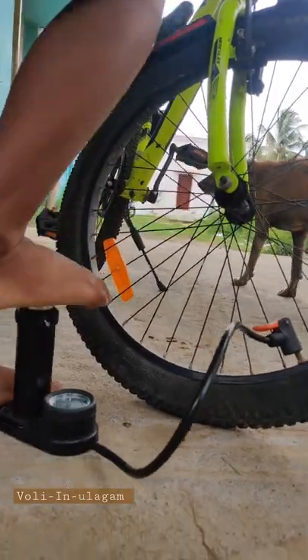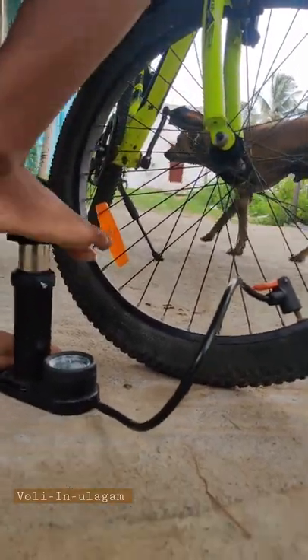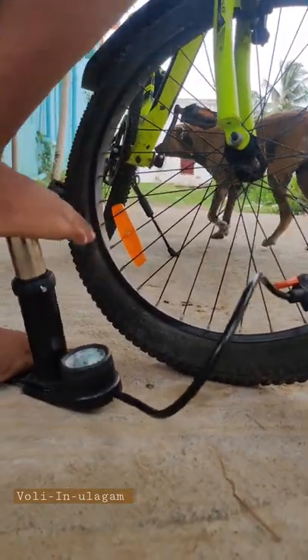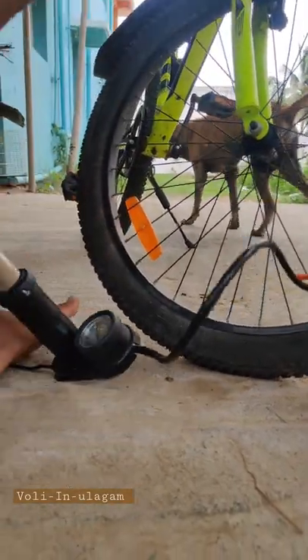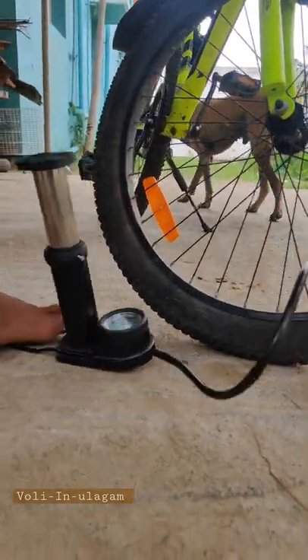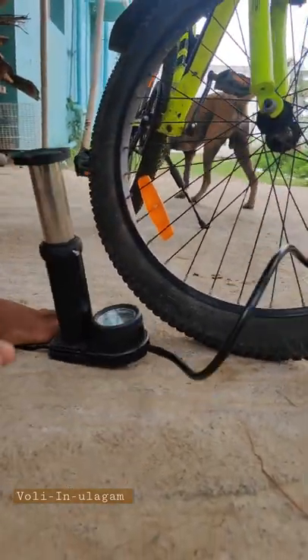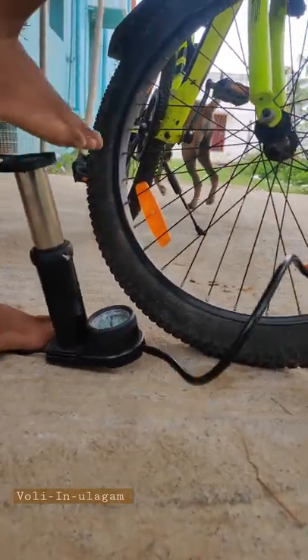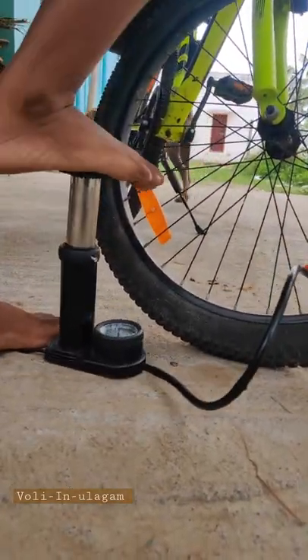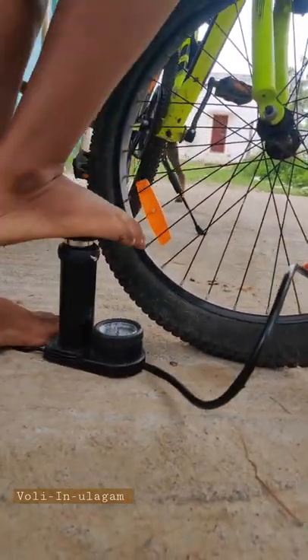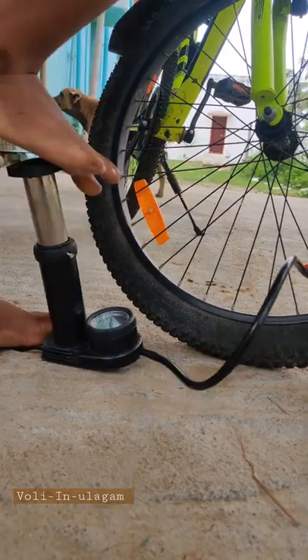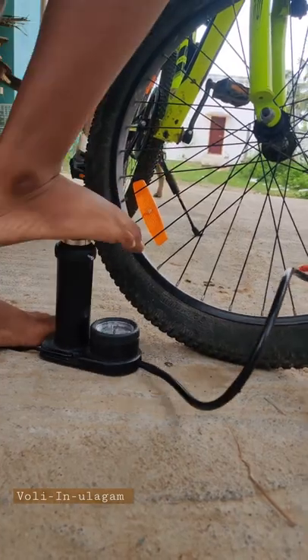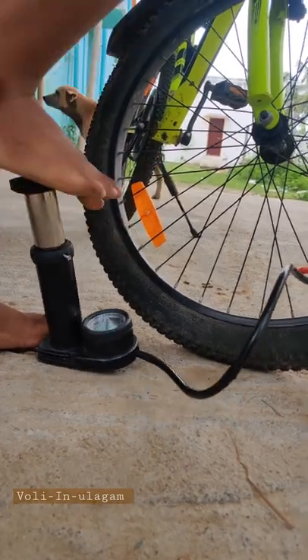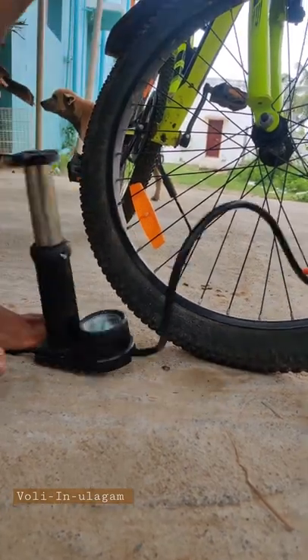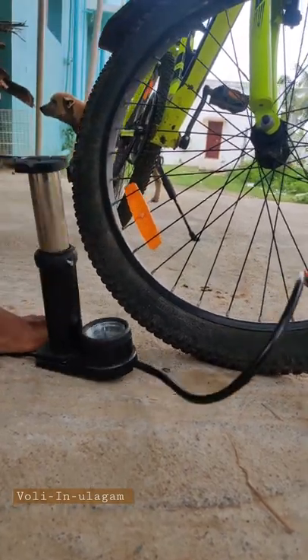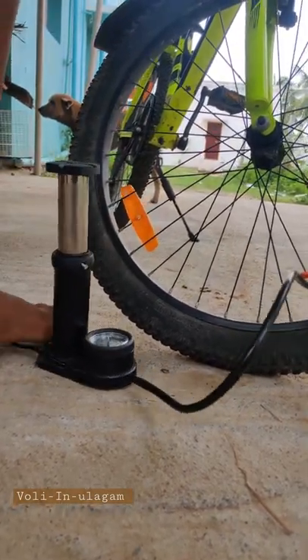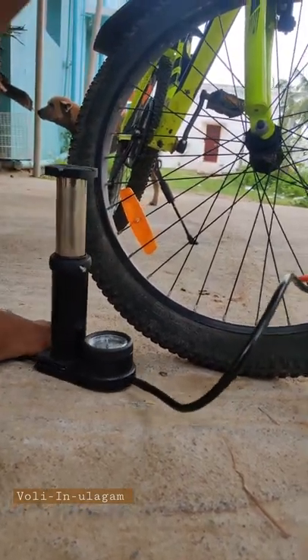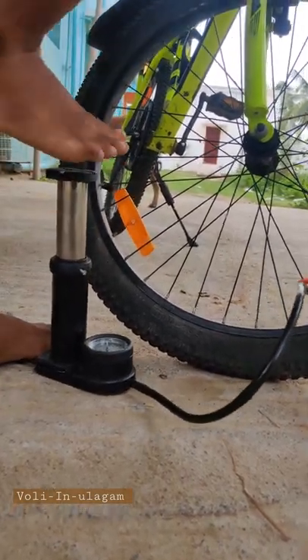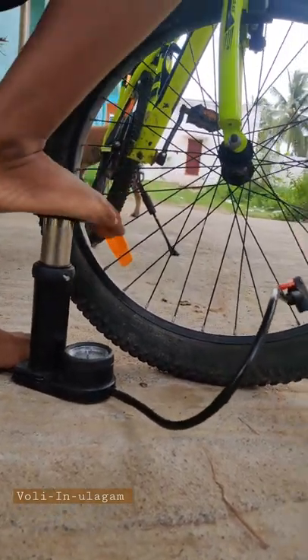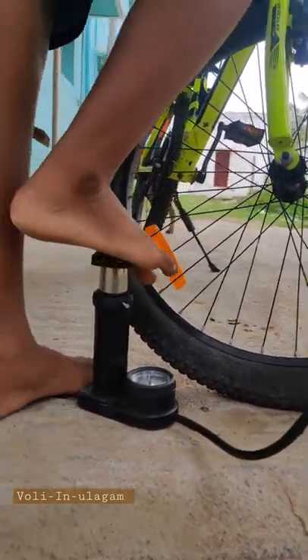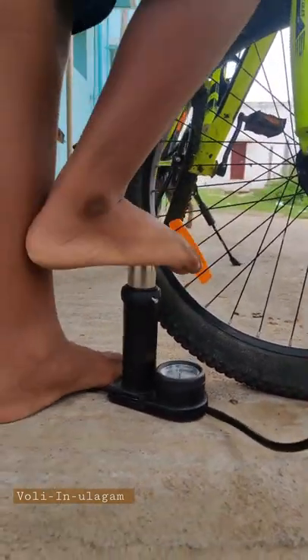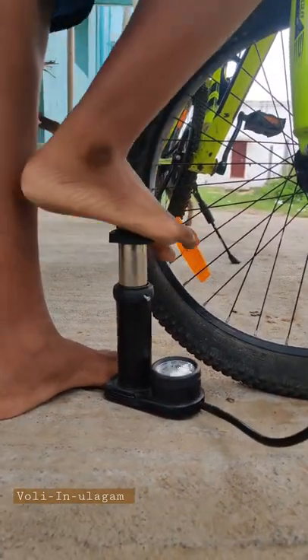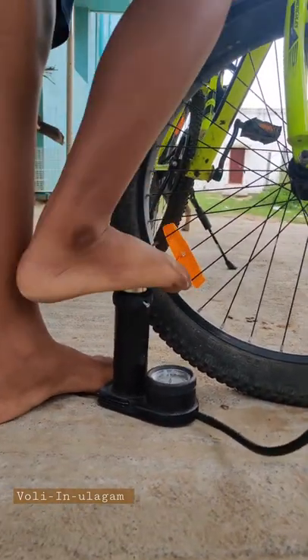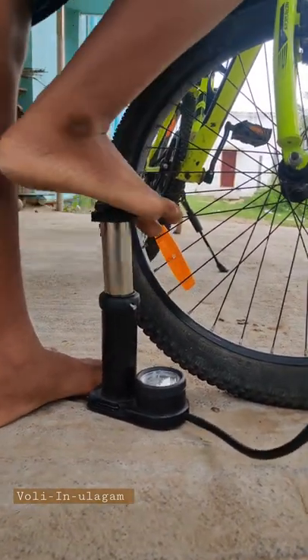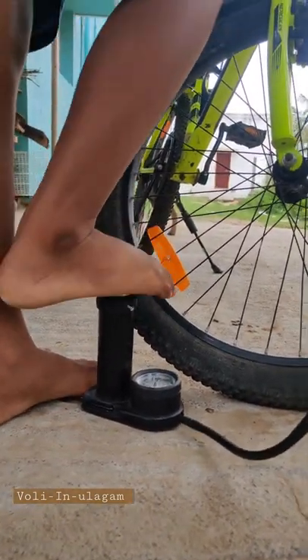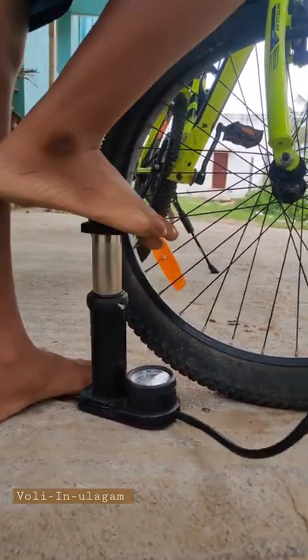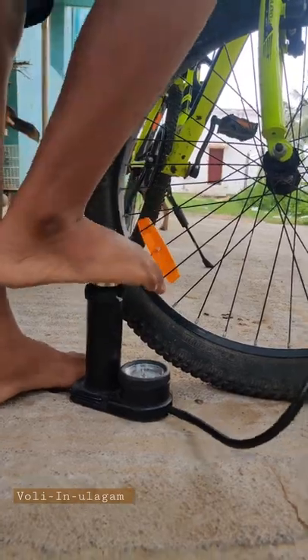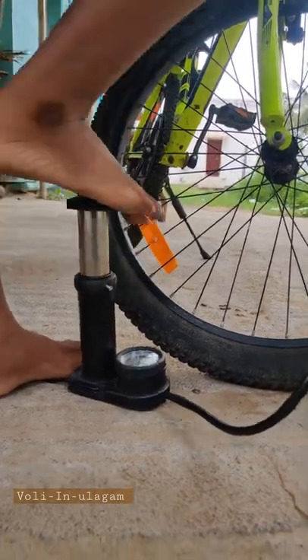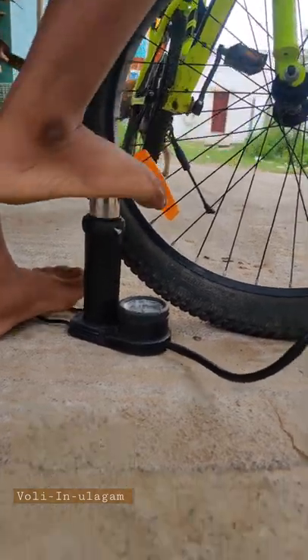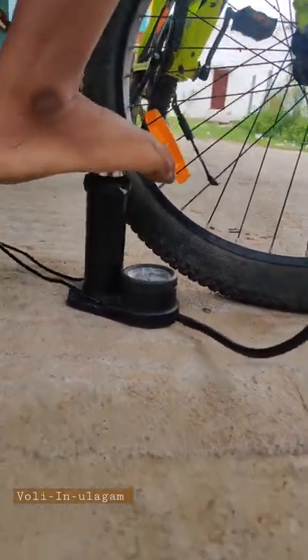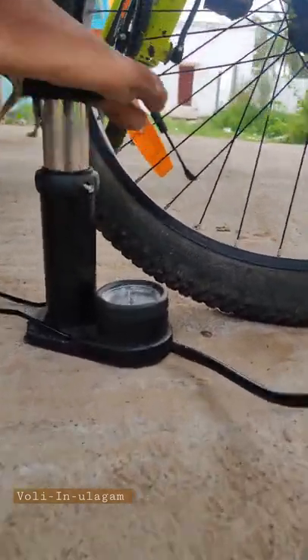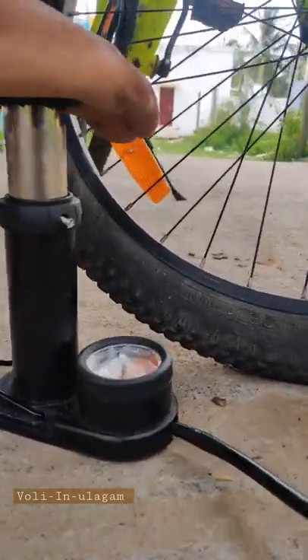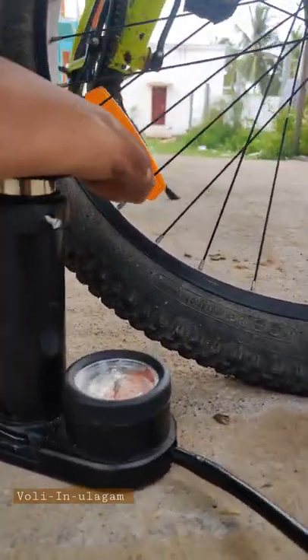This is the cylinder. It is locked. You can hold the pedal and pump it.